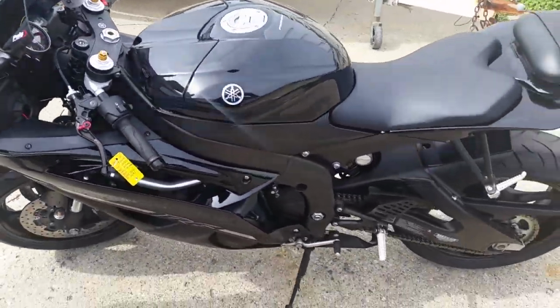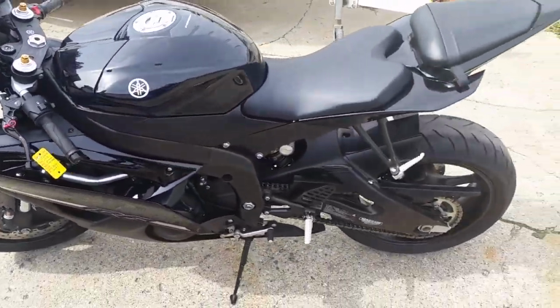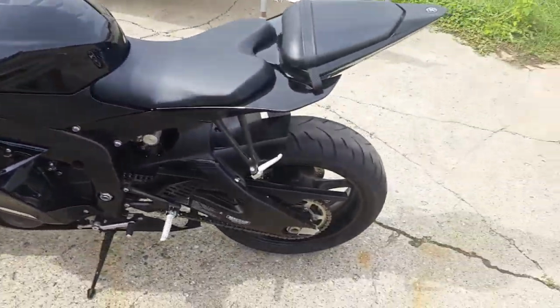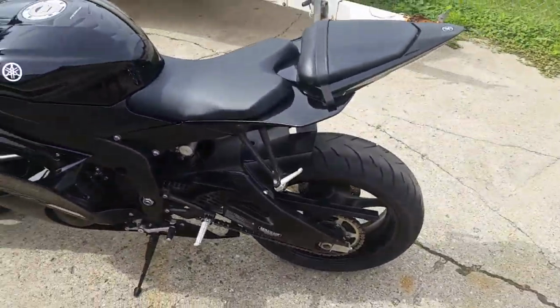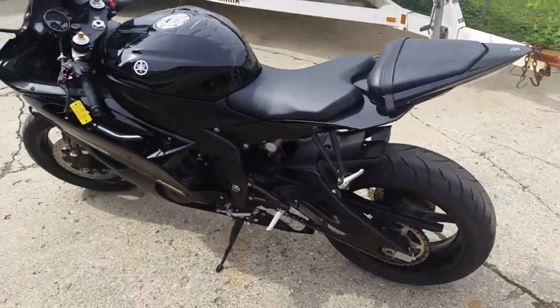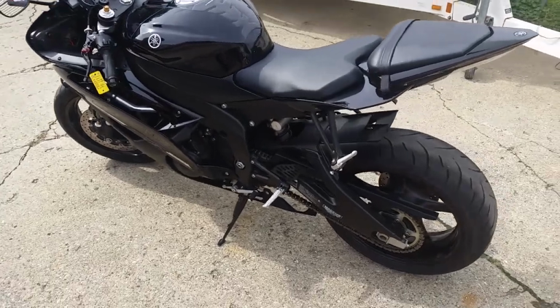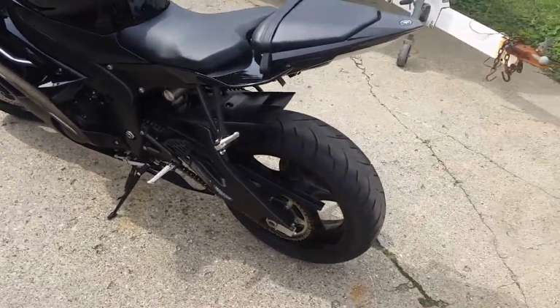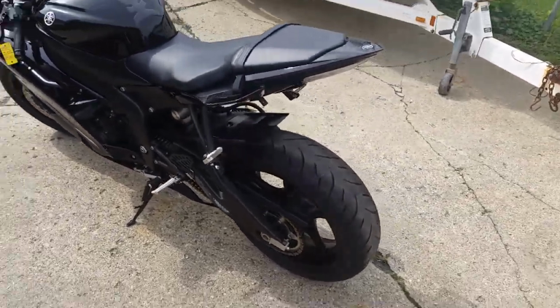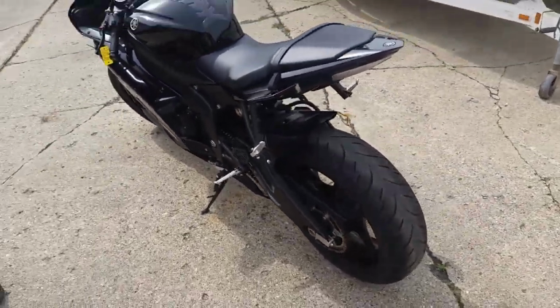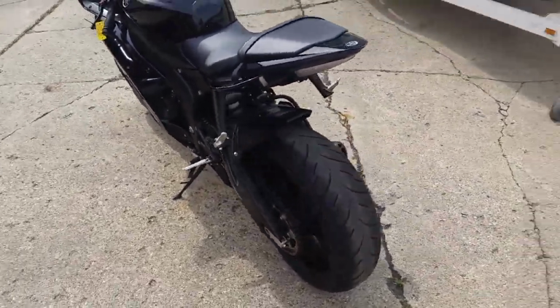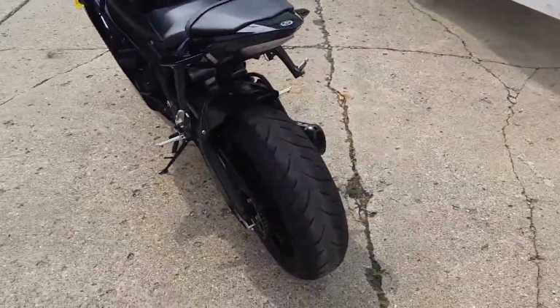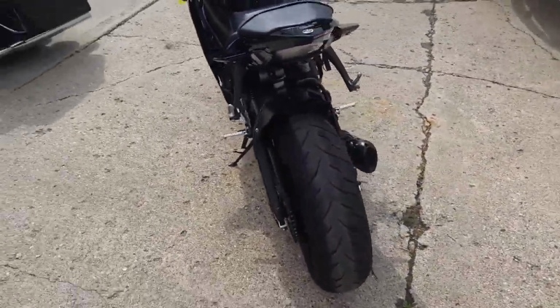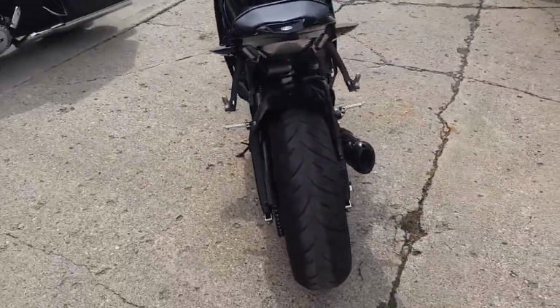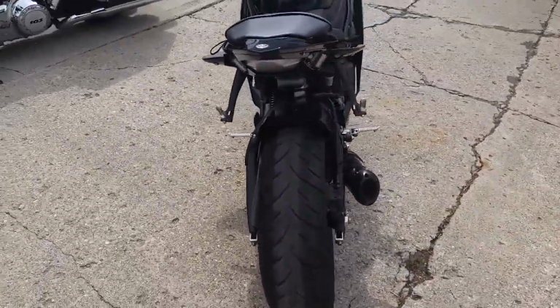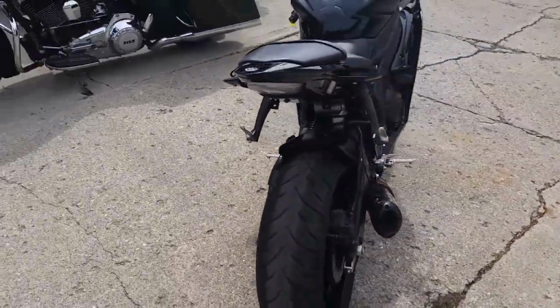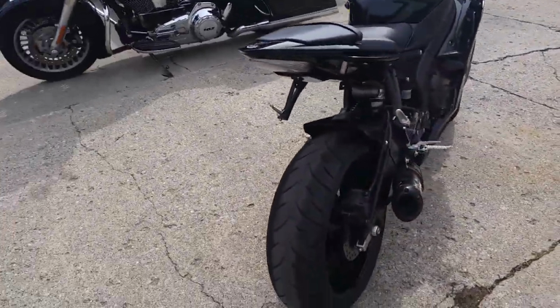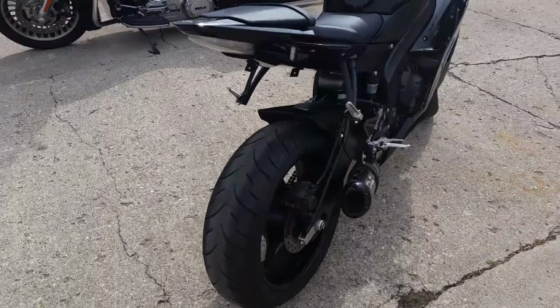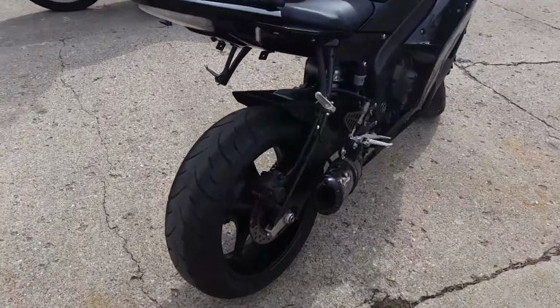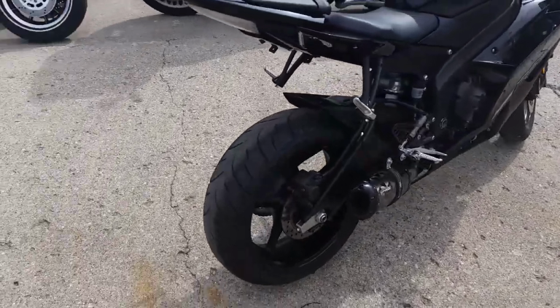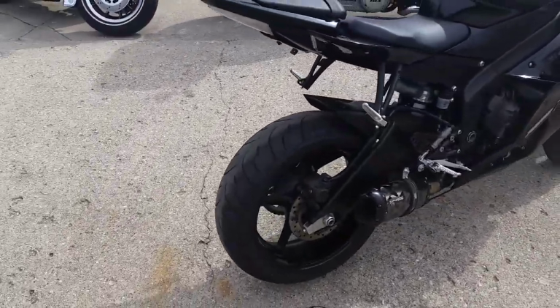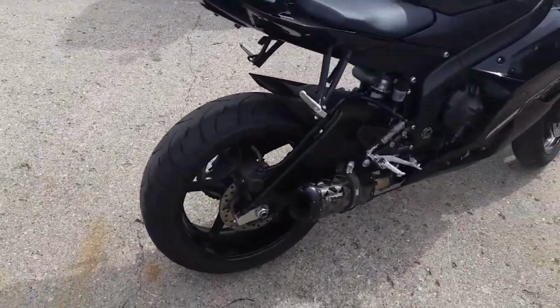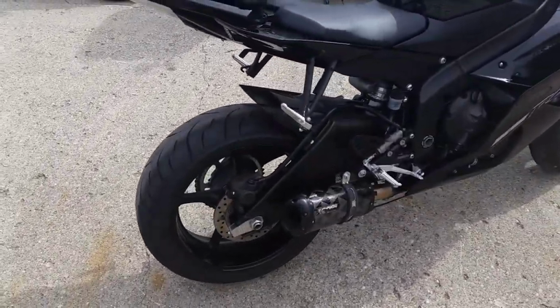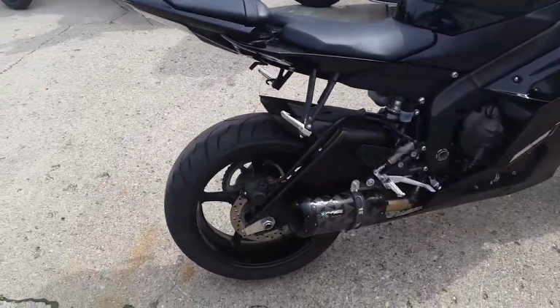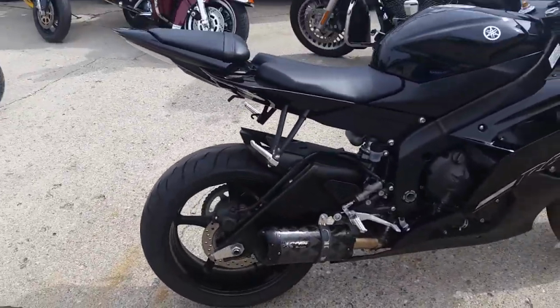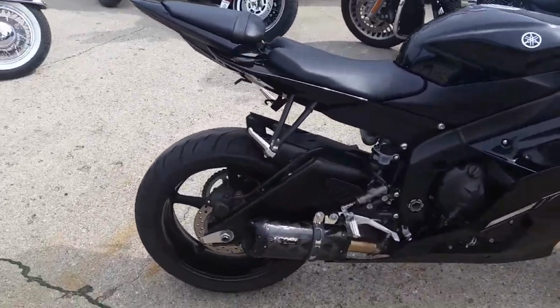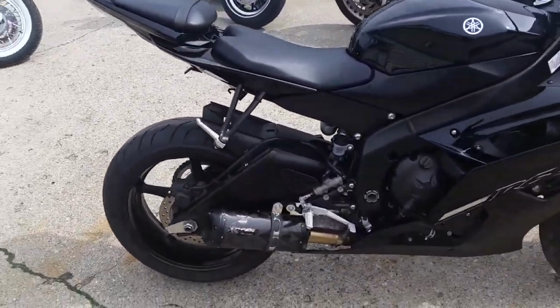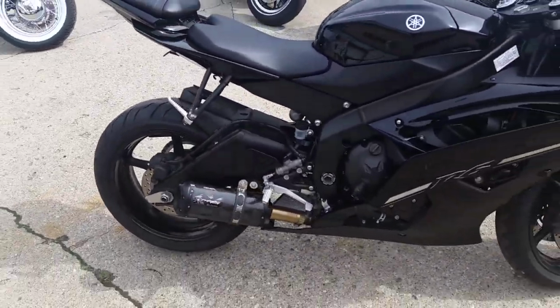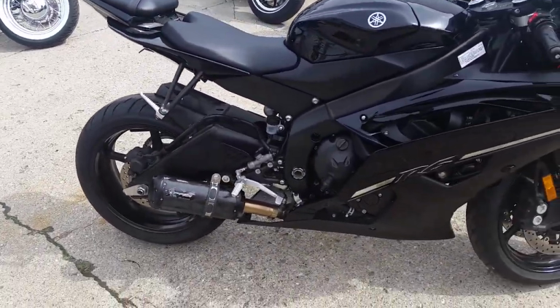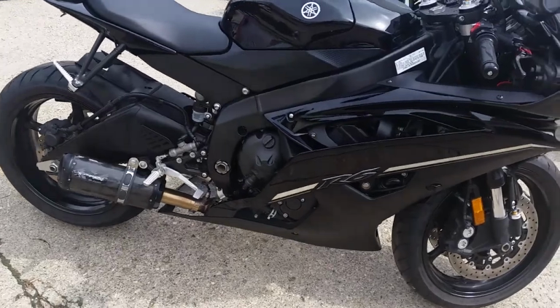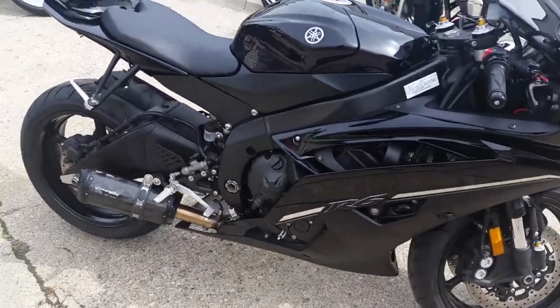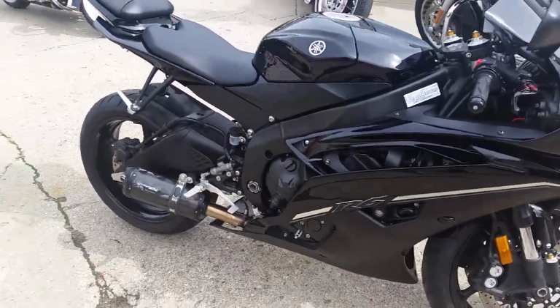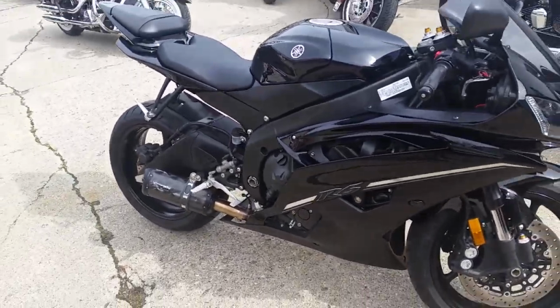This Raven R6 is better than new. It has a fender eliminator kit, LED rear turn signals, LED front flush mount turn signals, CRG levers, tinted windscreen, two brothers black edition carbon fiber exhaust, and more.